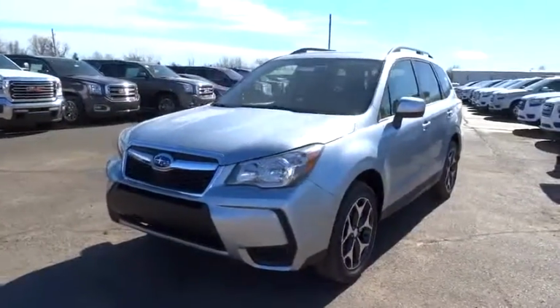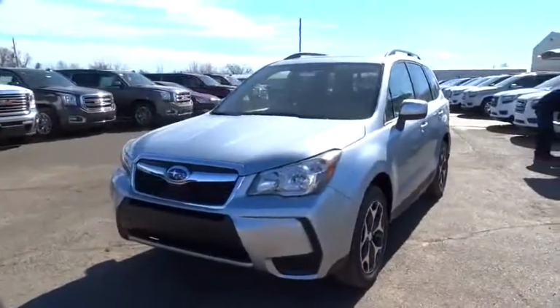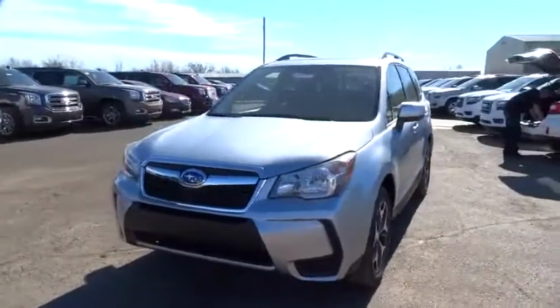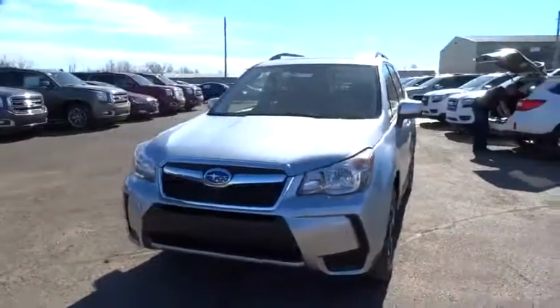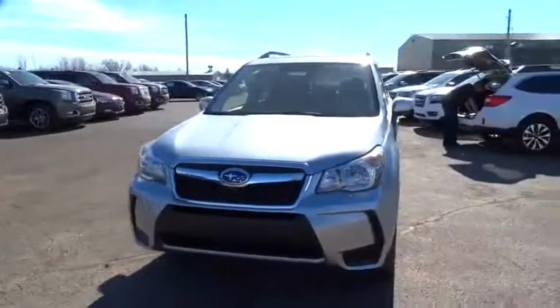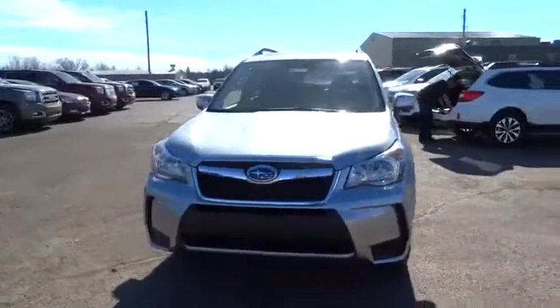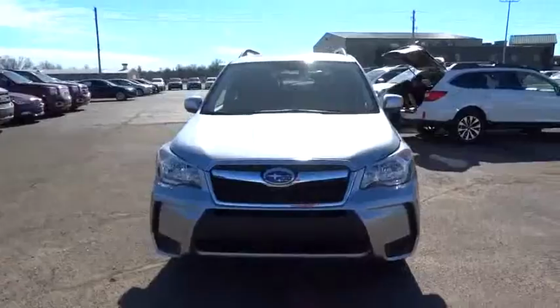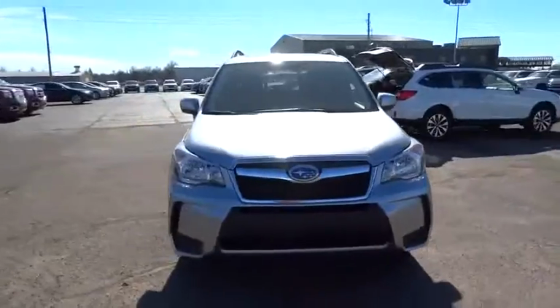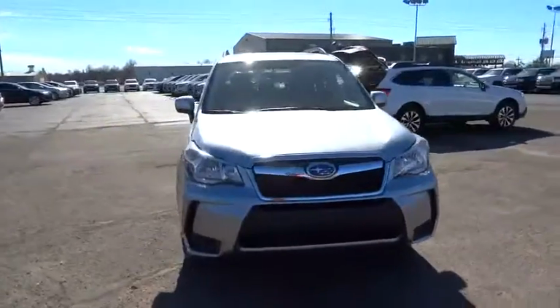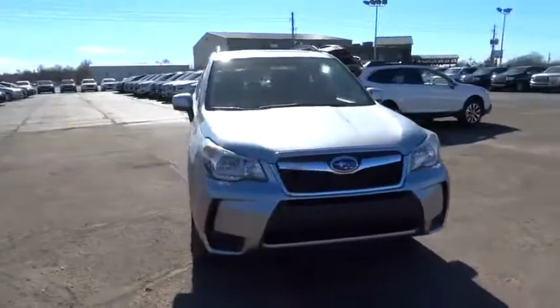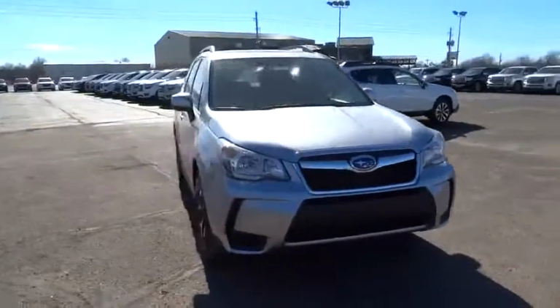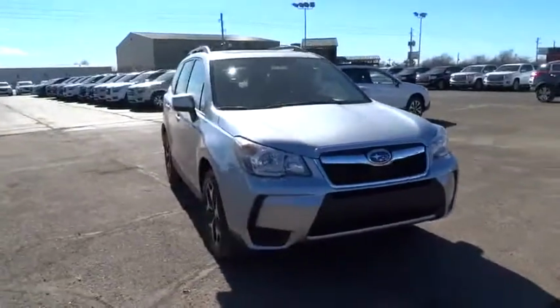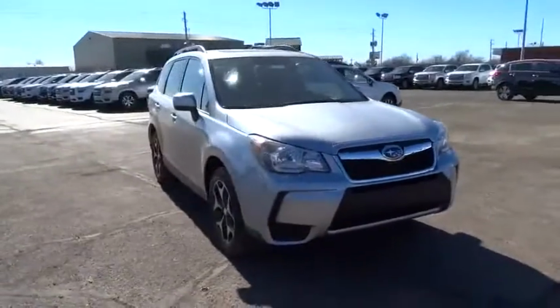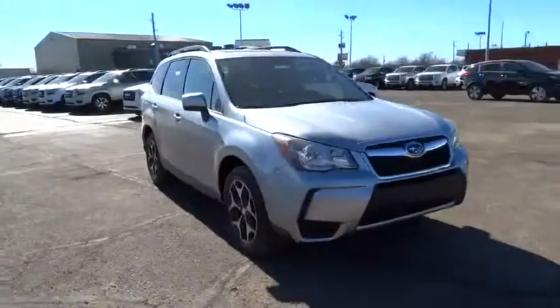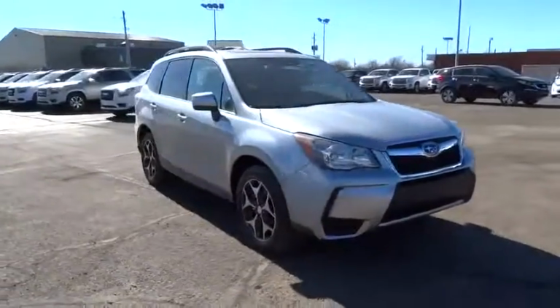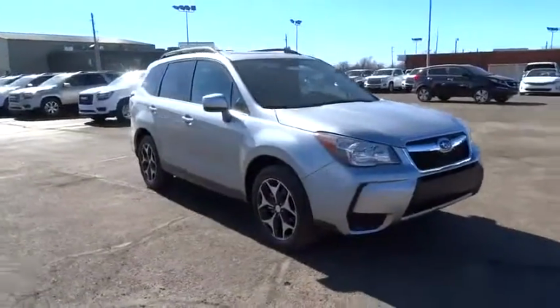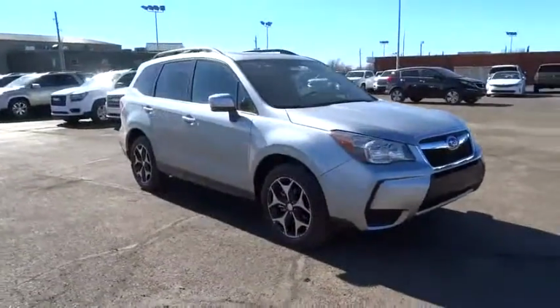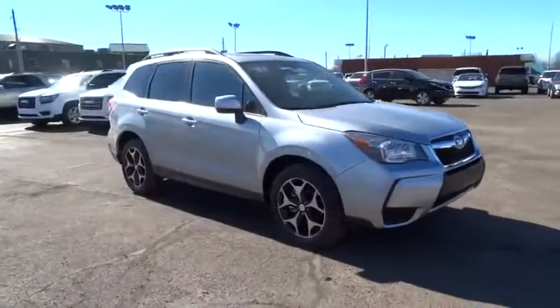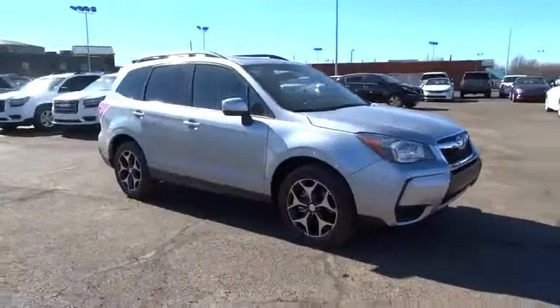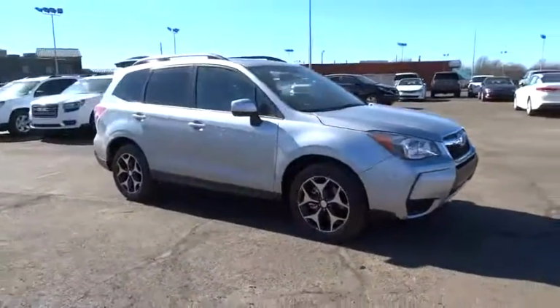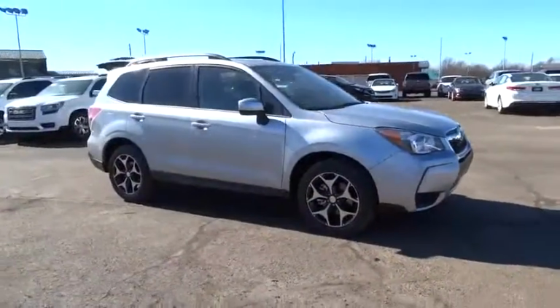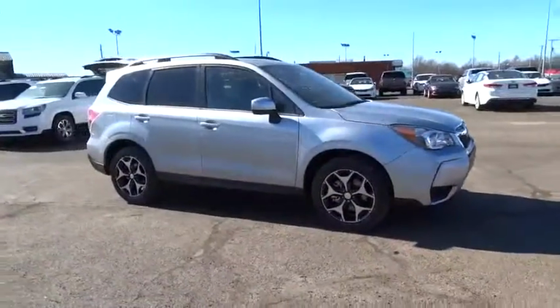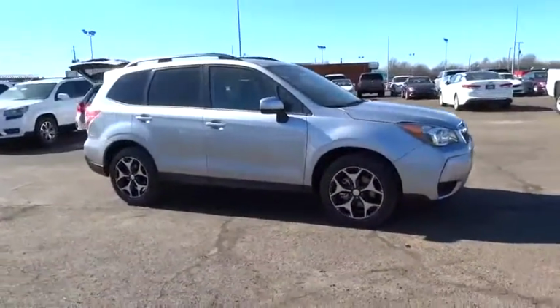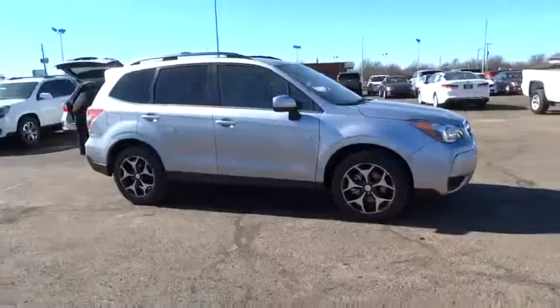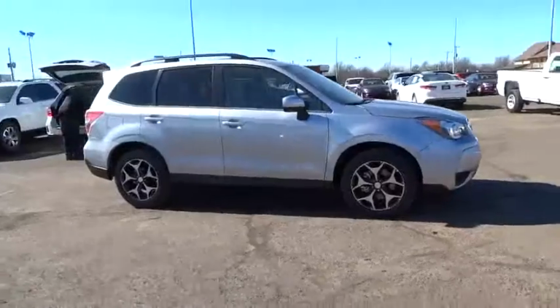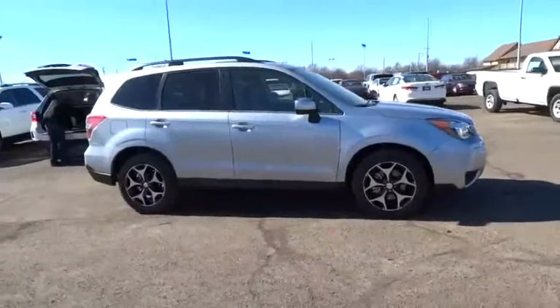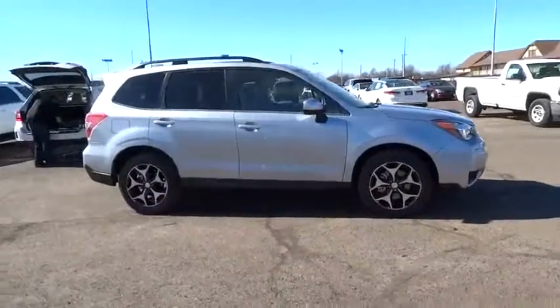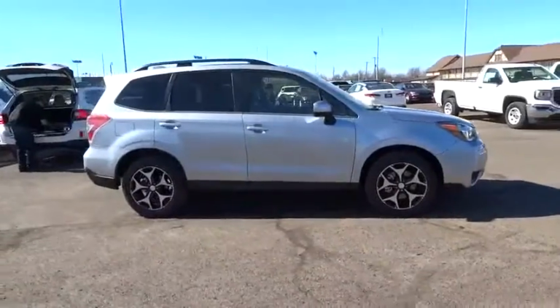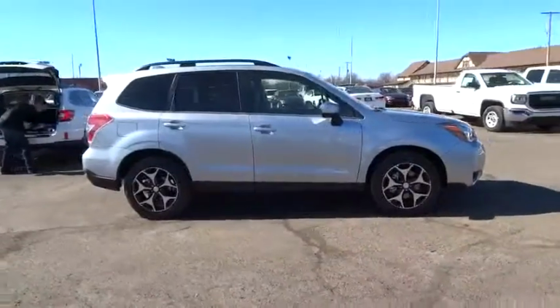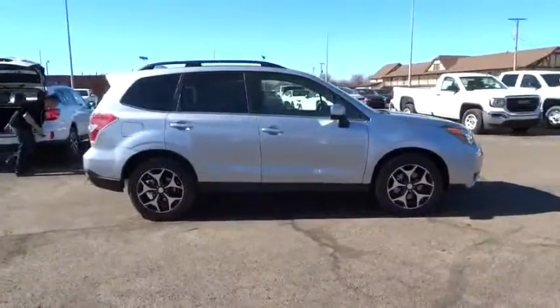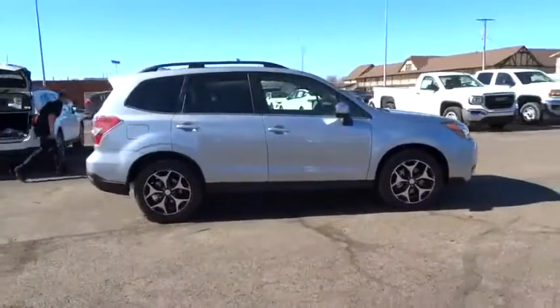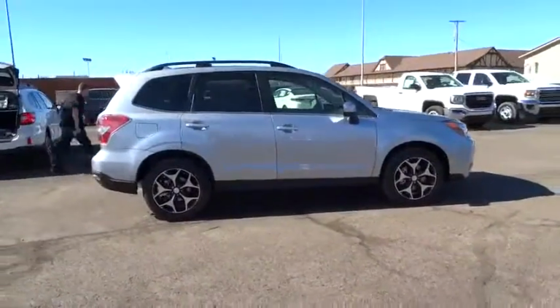2016 Forester. The Subaru Forester is a sensible, practical, and affordable vehicle. It has an impressive, comfortable ride and handles well. Here are some of this vehicle's great options.